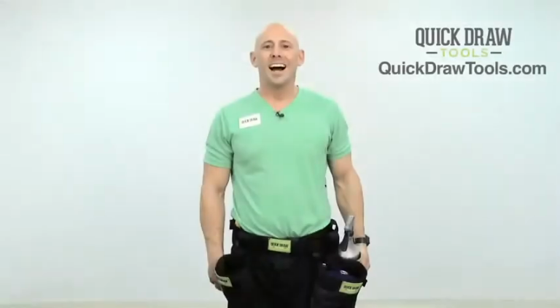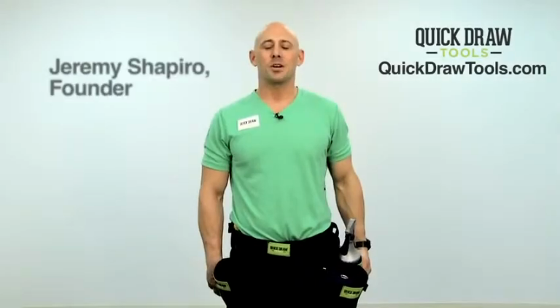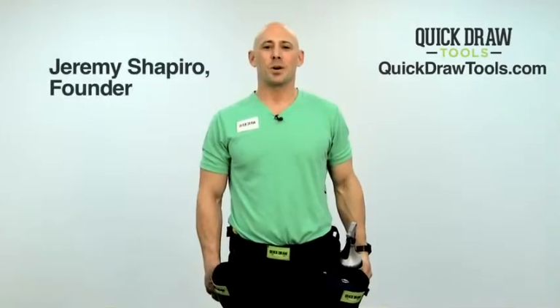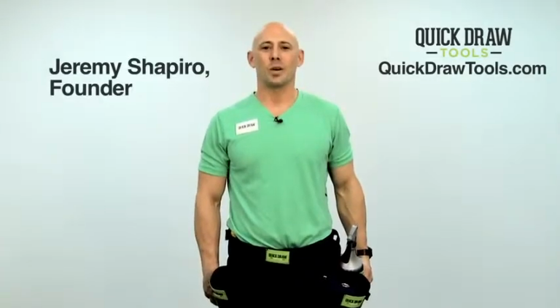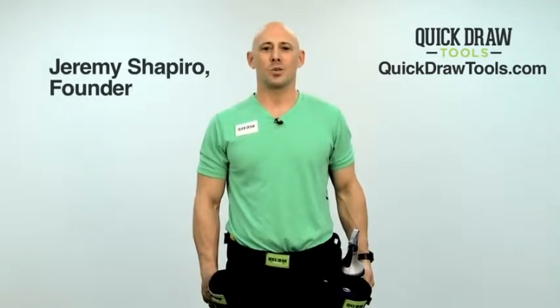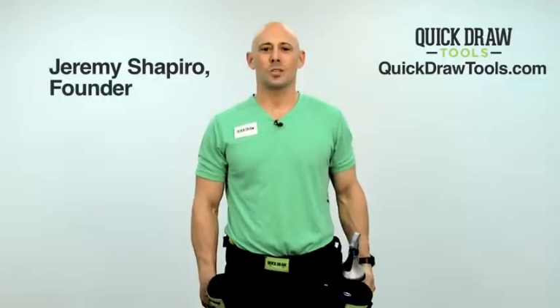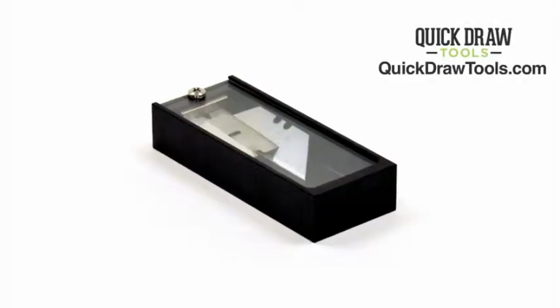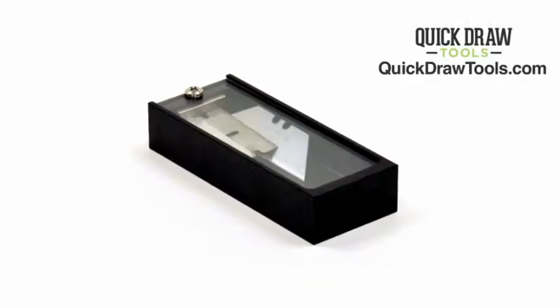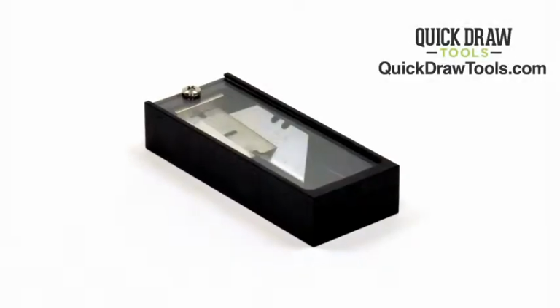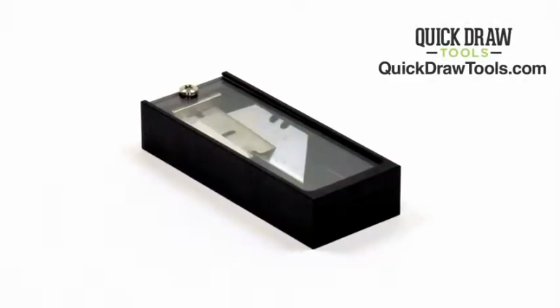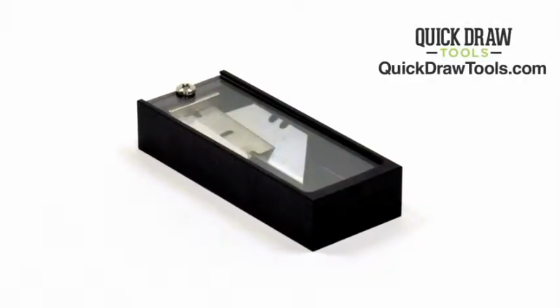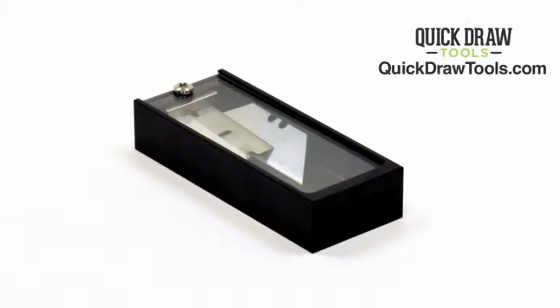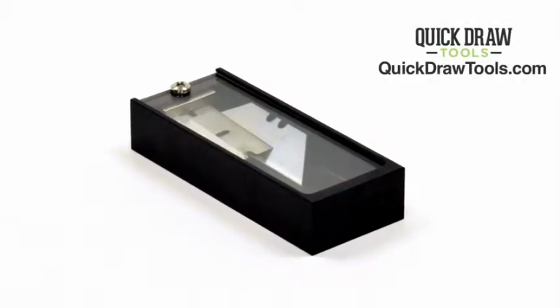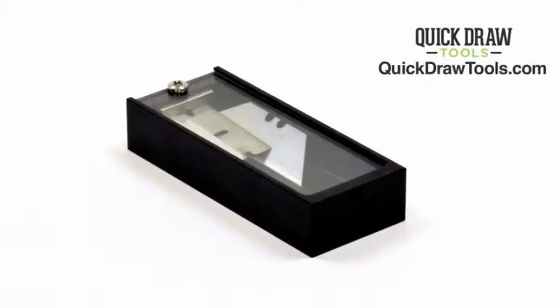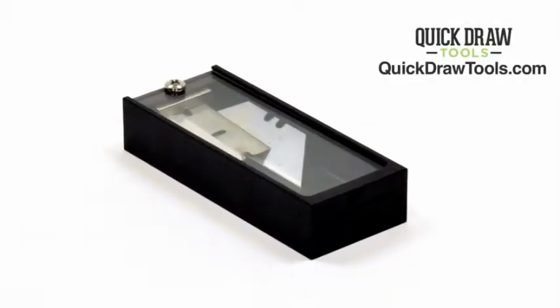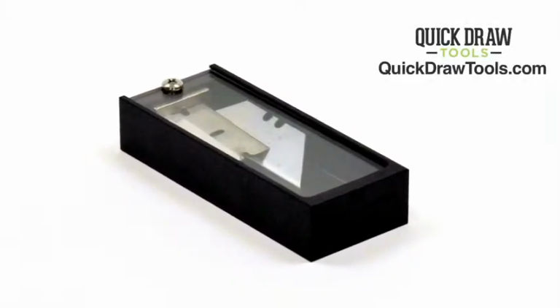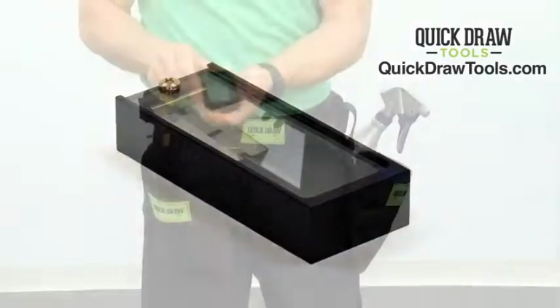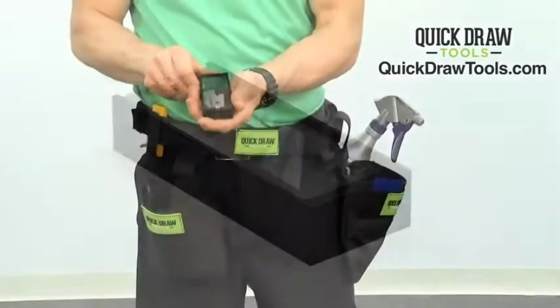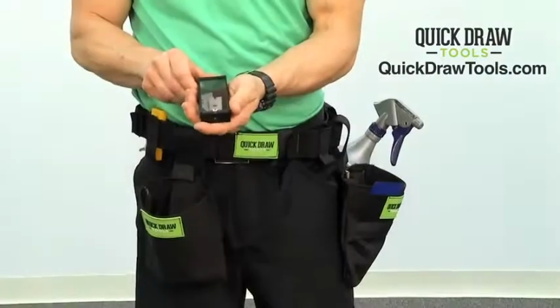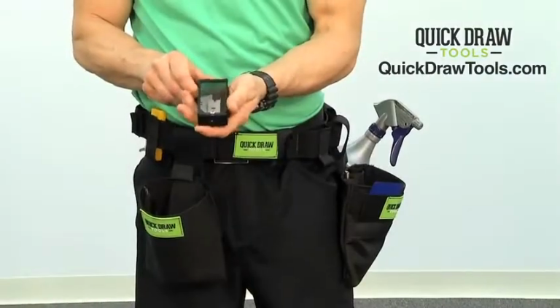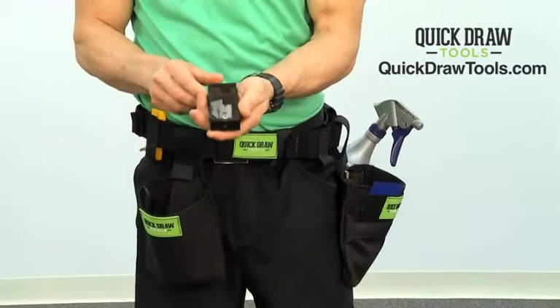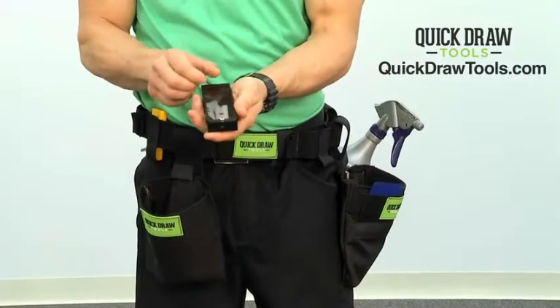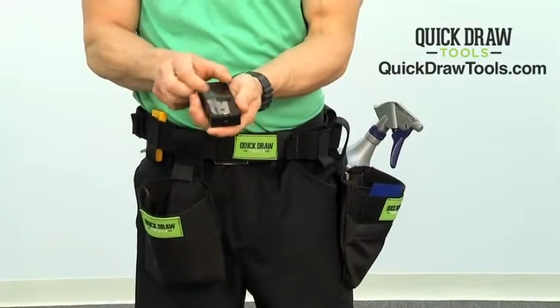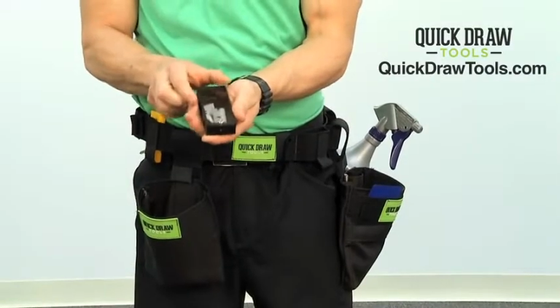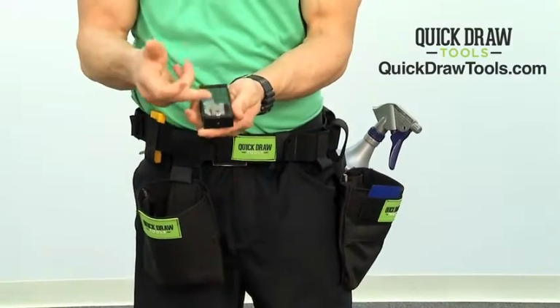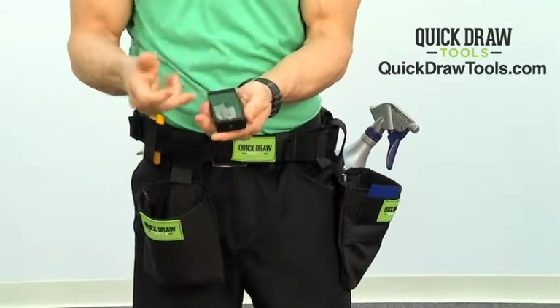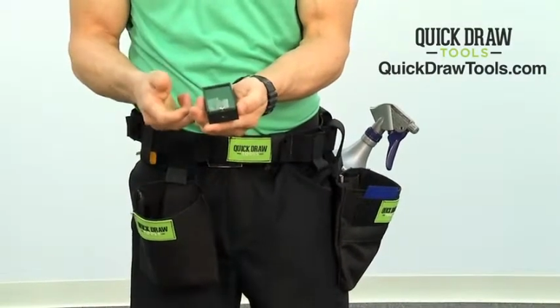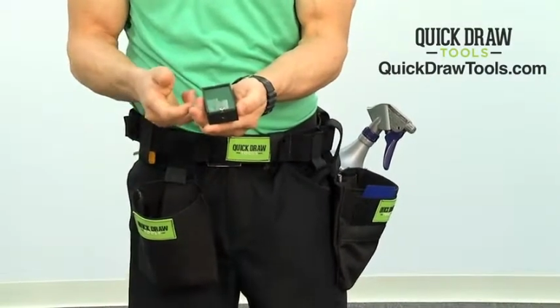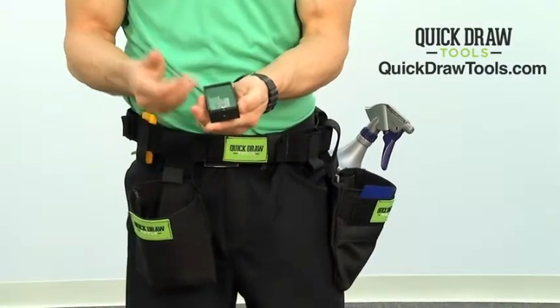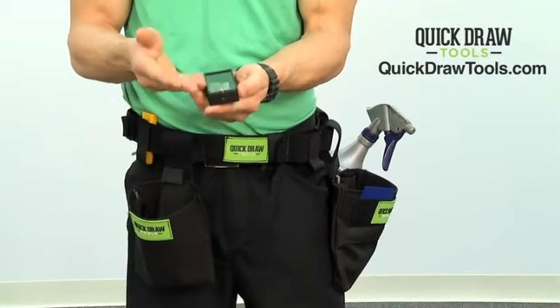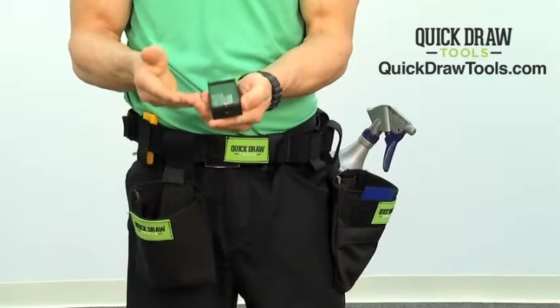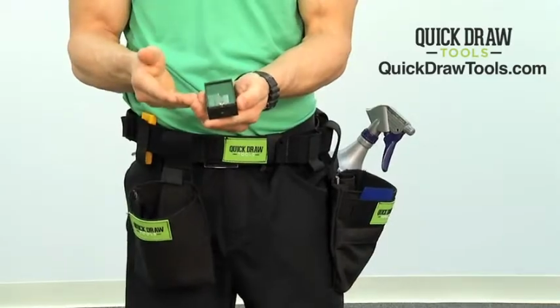Hi, I'm Jeremy Shapiro with Quick Draw Tools. One of the features that will work great for you is our snapper box. The snapper box has a design where it's large enough to accommodate the one inch blades that you would use on your jobs.